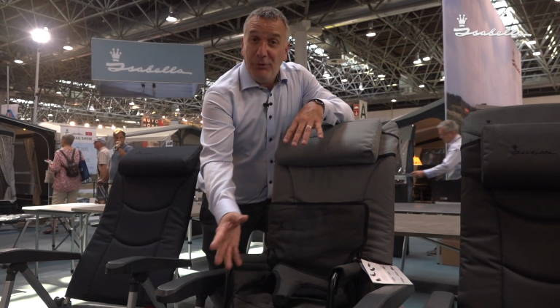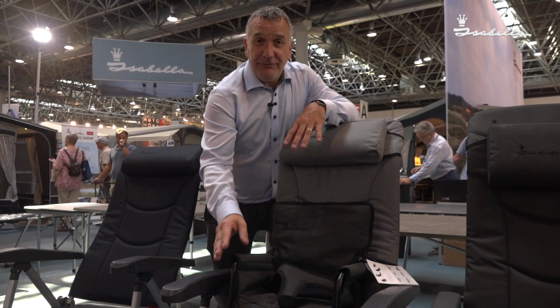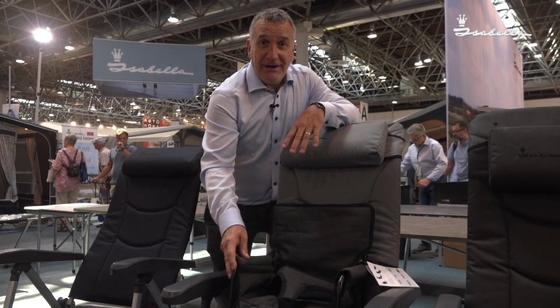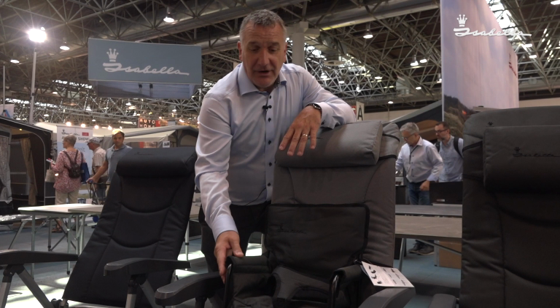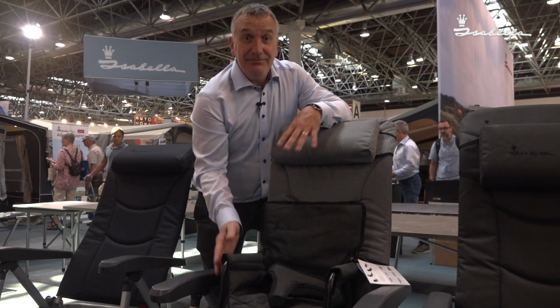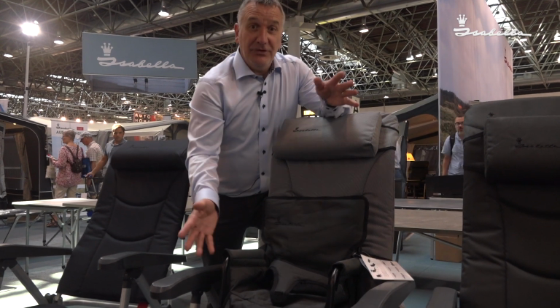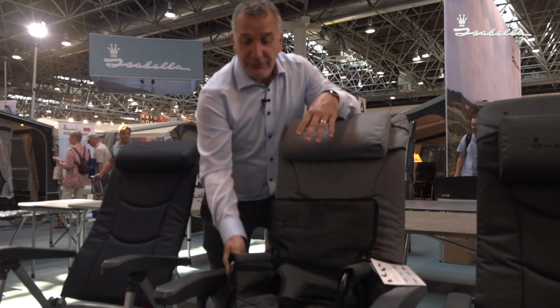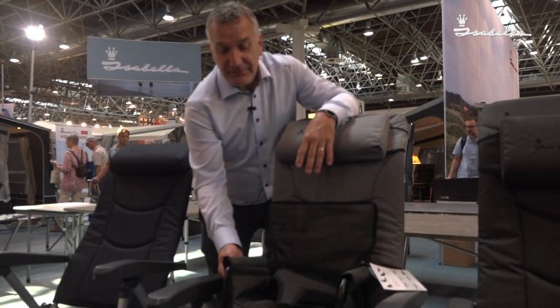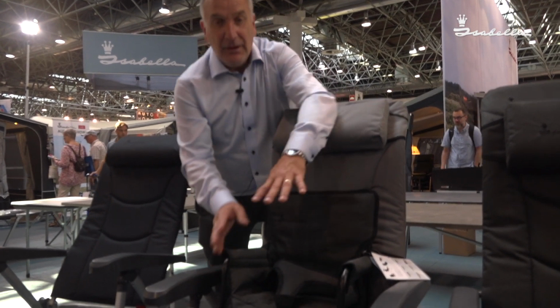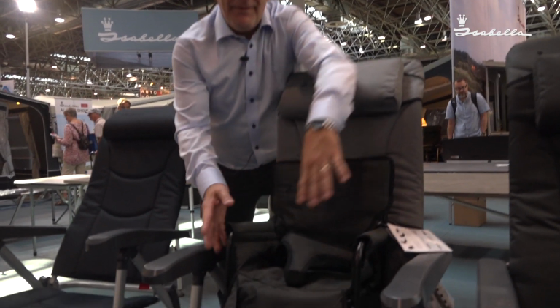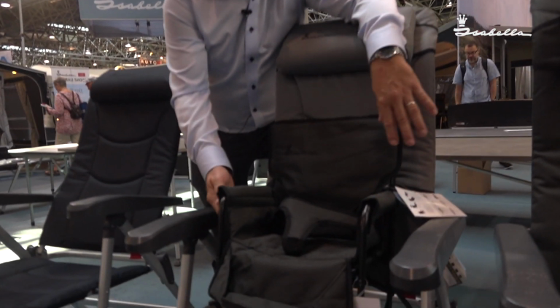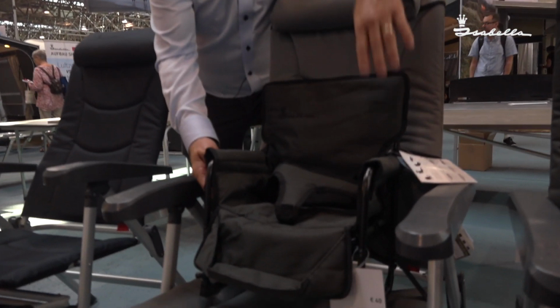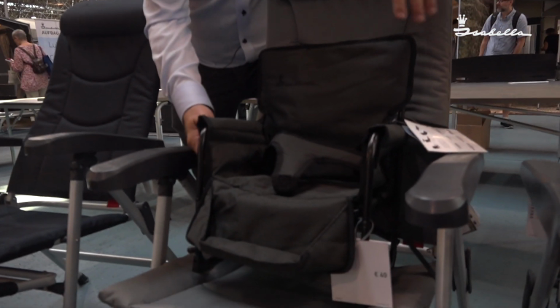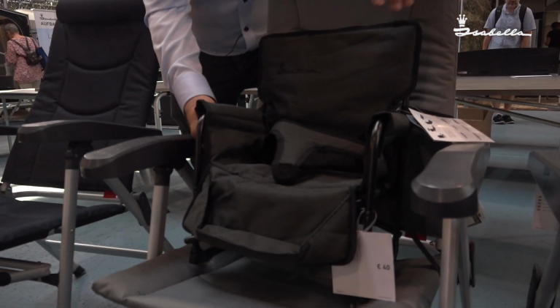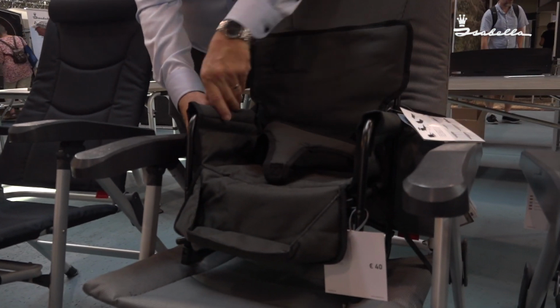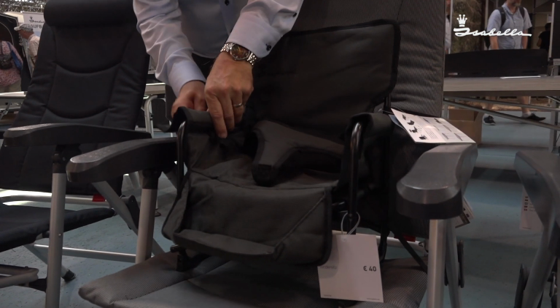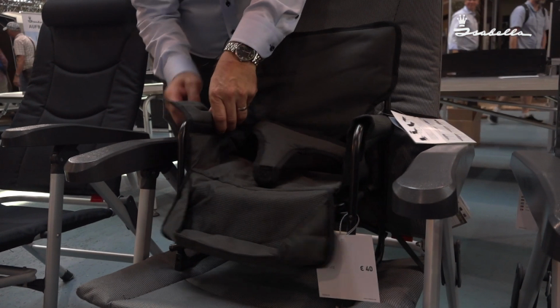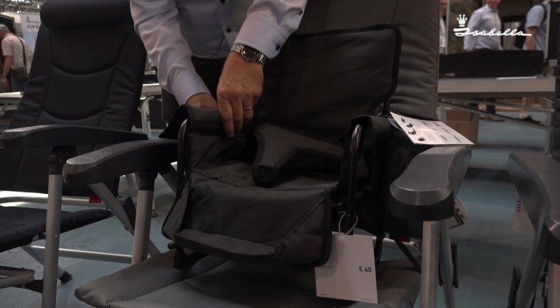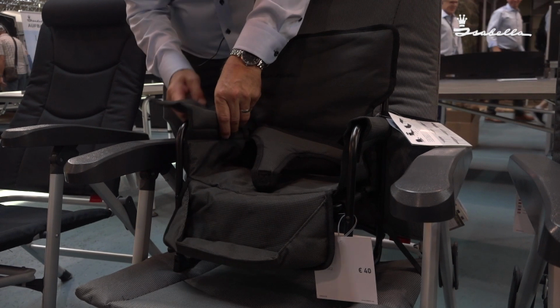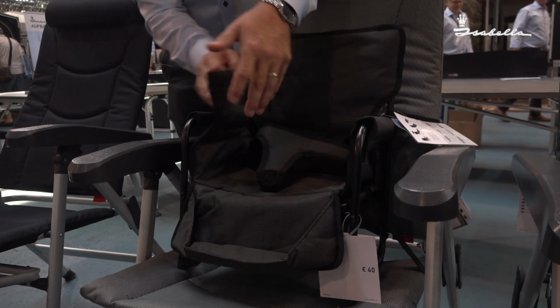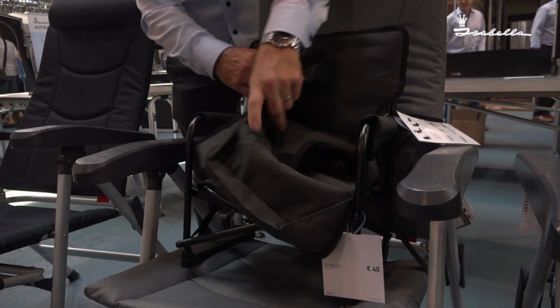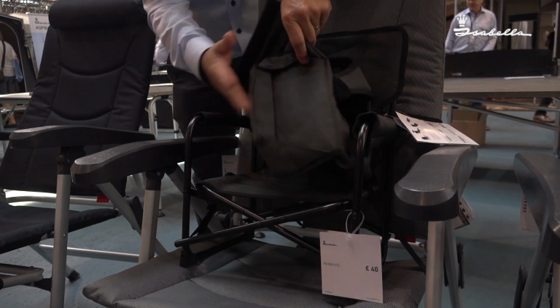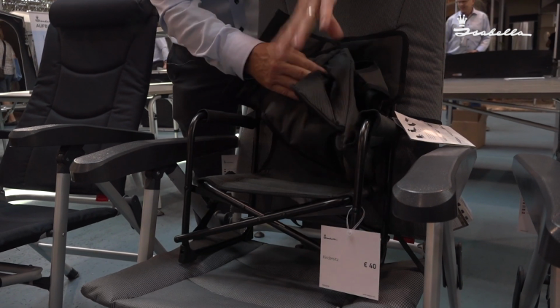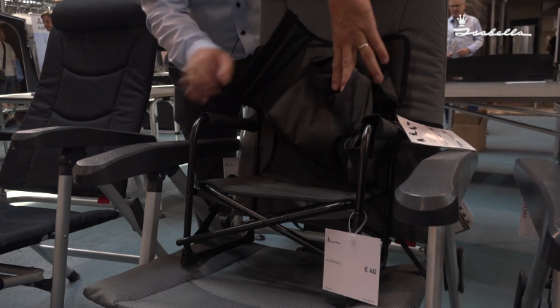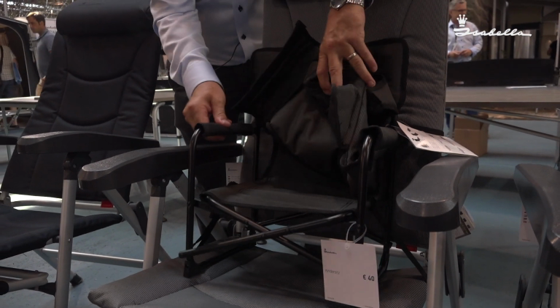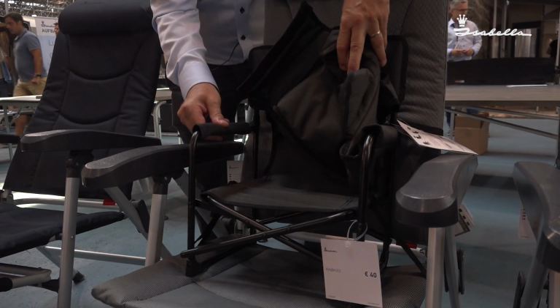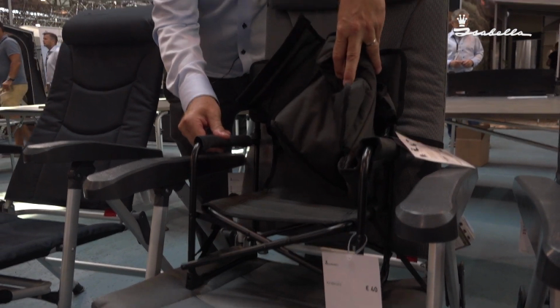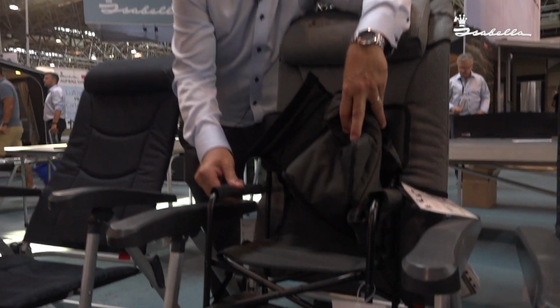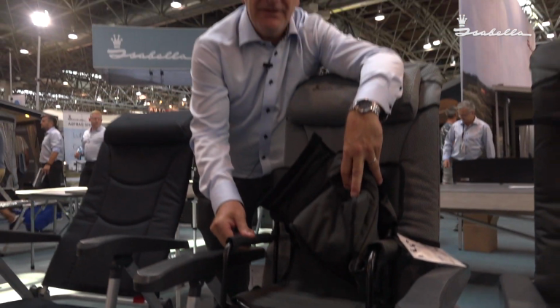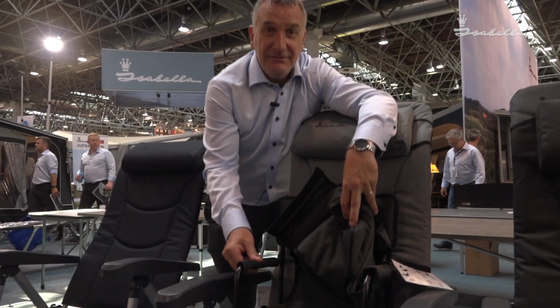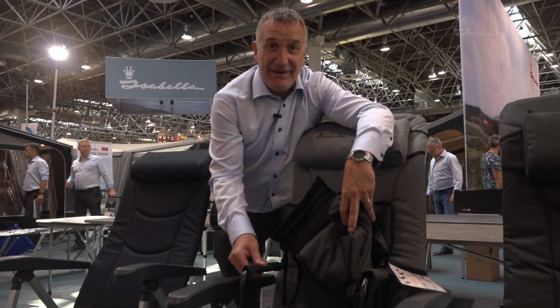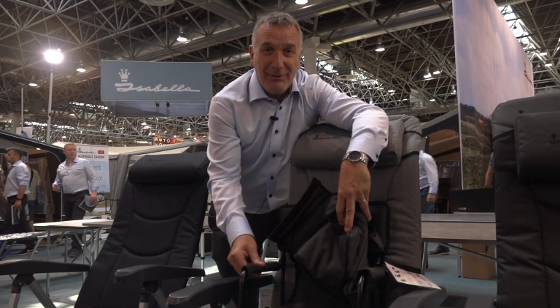Perfect for your grandchild or your children, and when they grow up a little bit older, you can take this cover off, and then you've got perfect directors chairs for when they grow up.